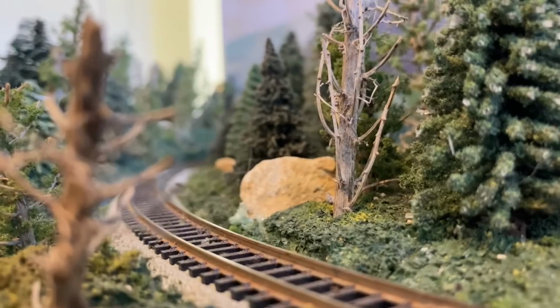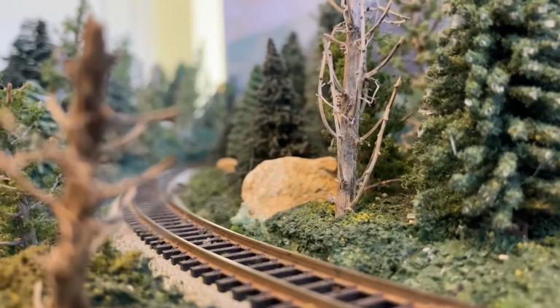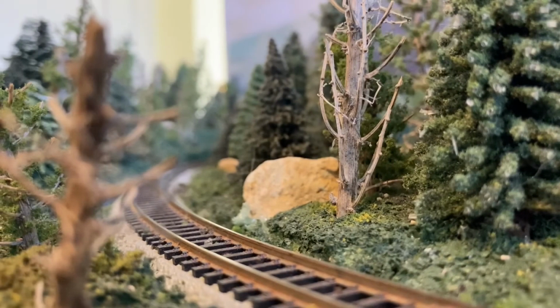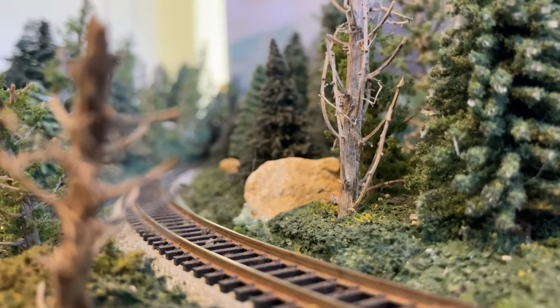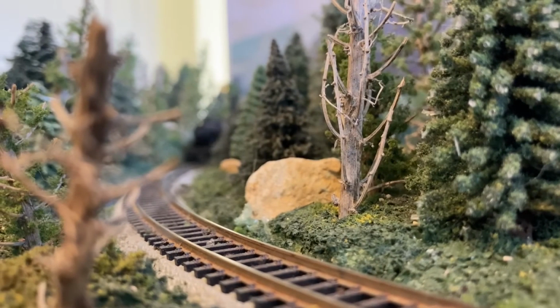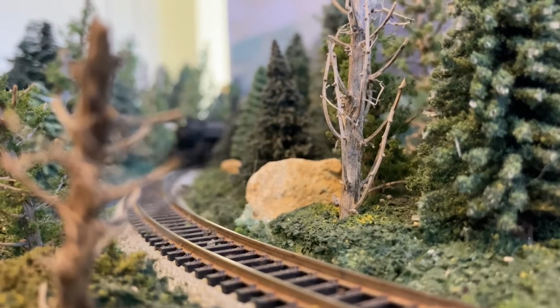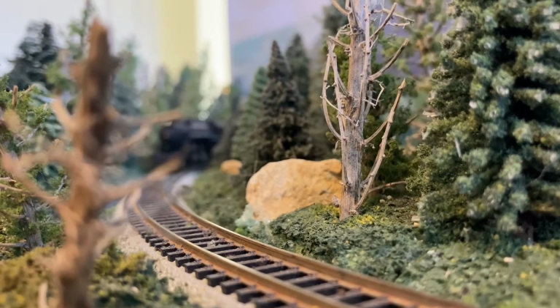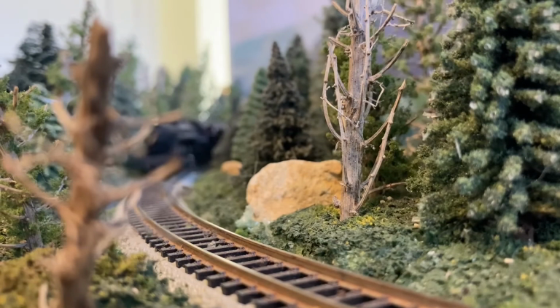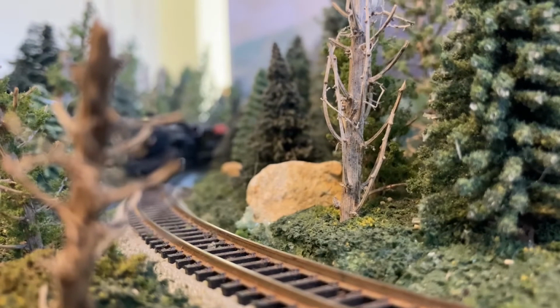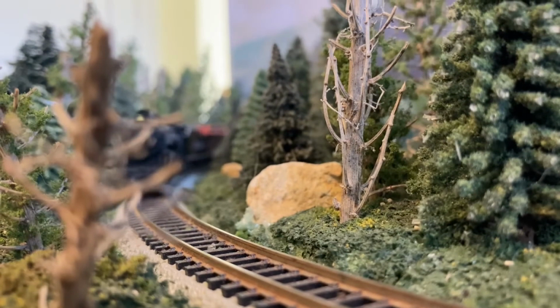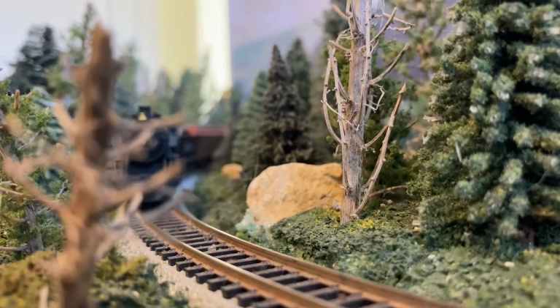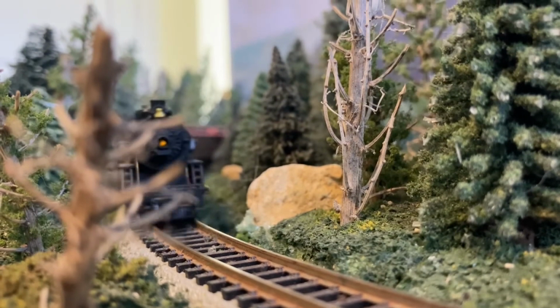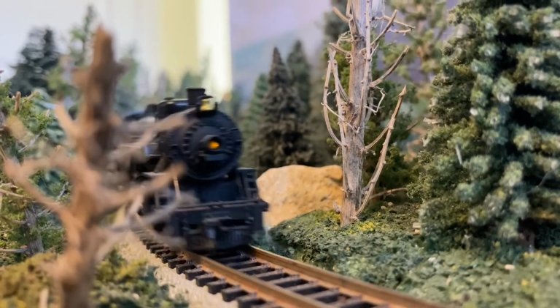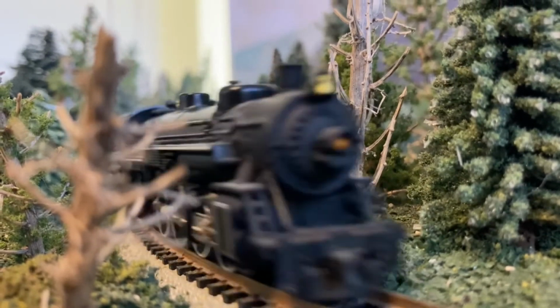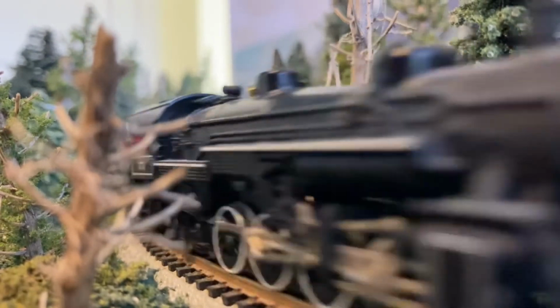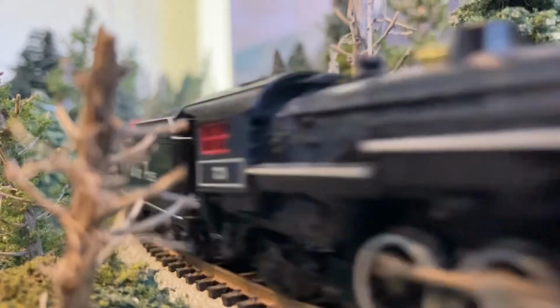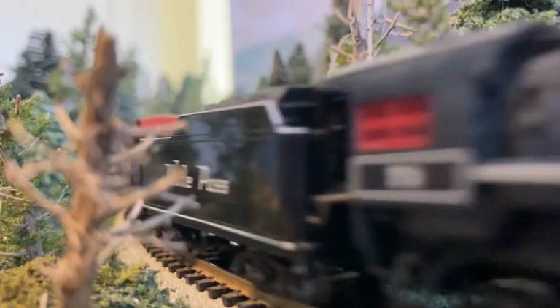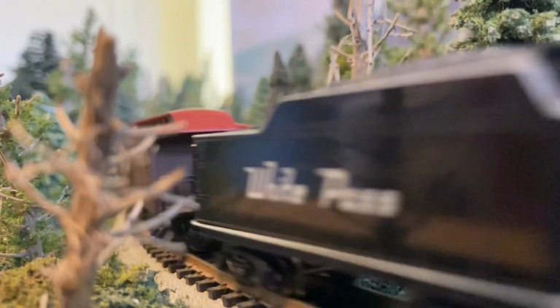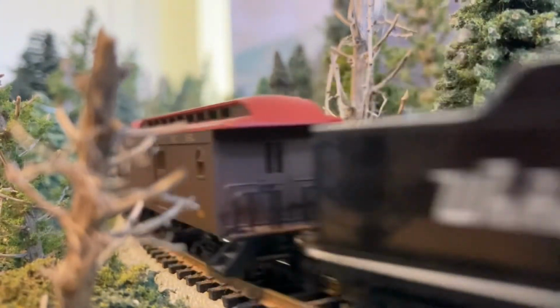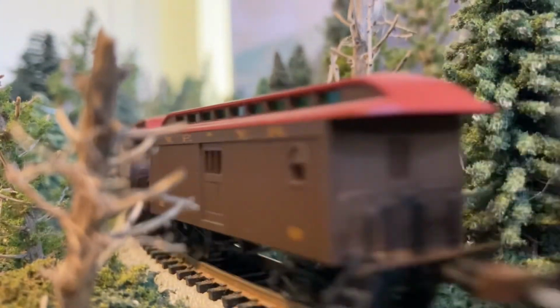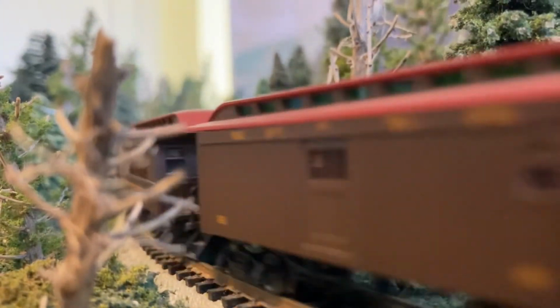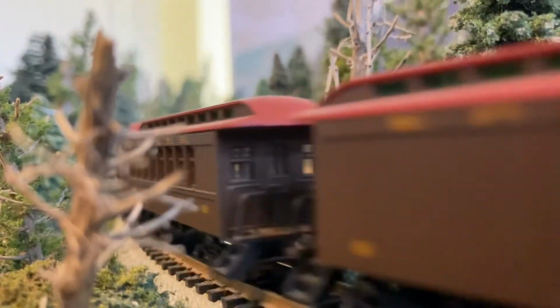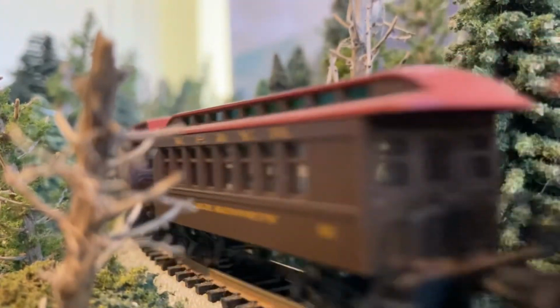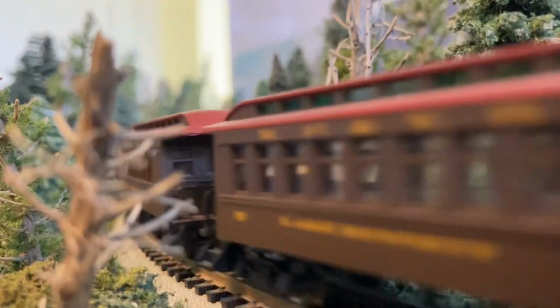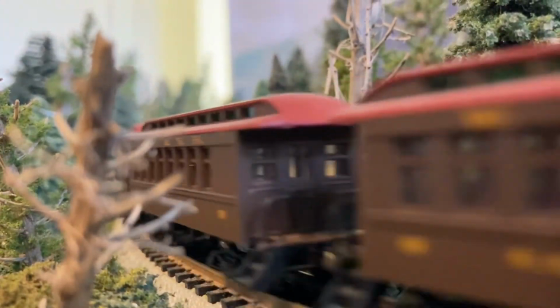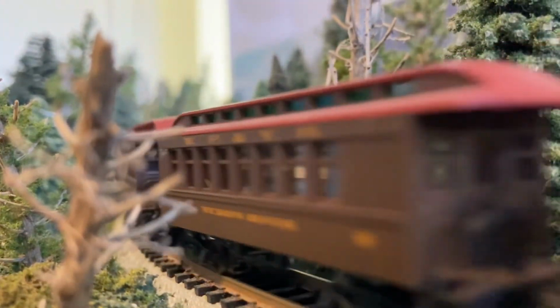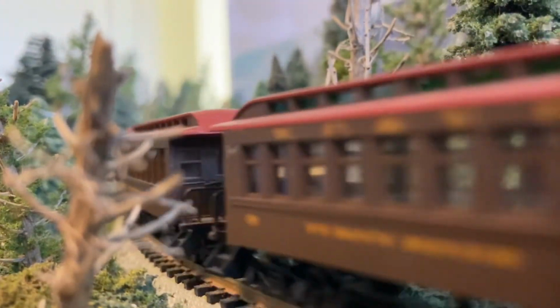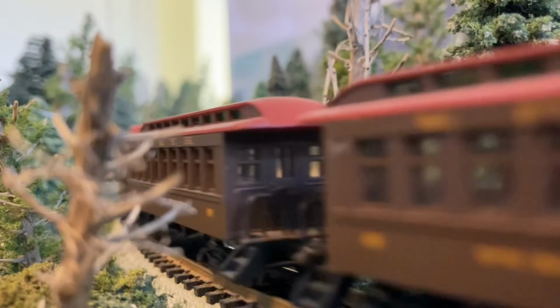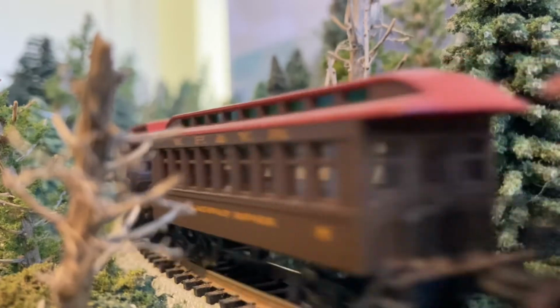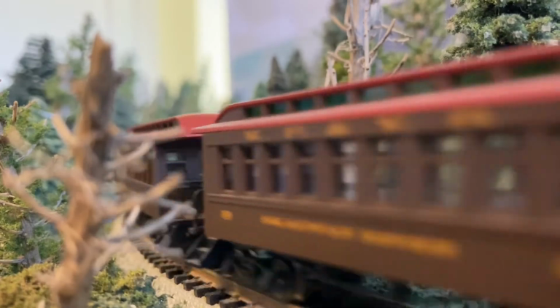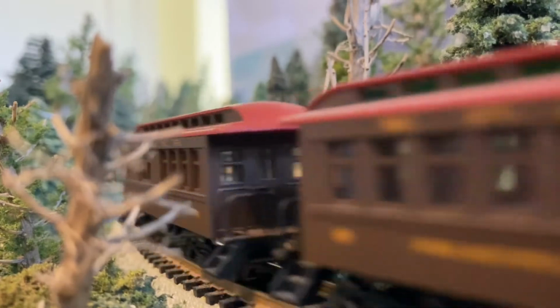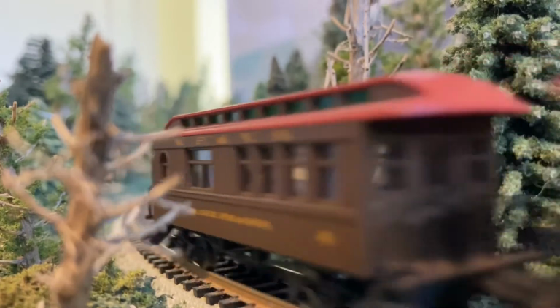Heyo everyone, I'm Jay from Boulder Creek Railroad, and in this video I'm going to be showing you all the locomotives that are in my steam roster. I have quite a few of these, so let's get right on into it.